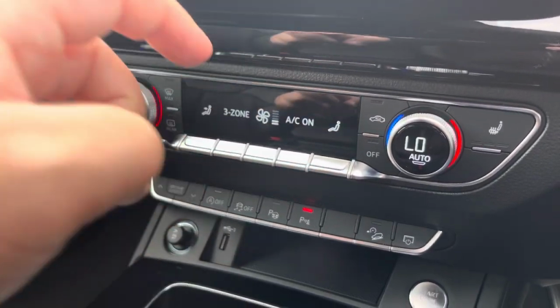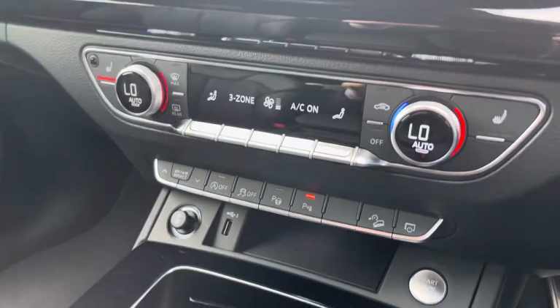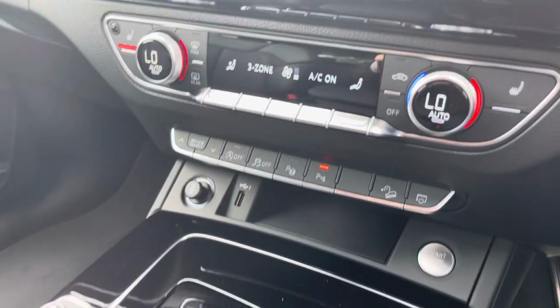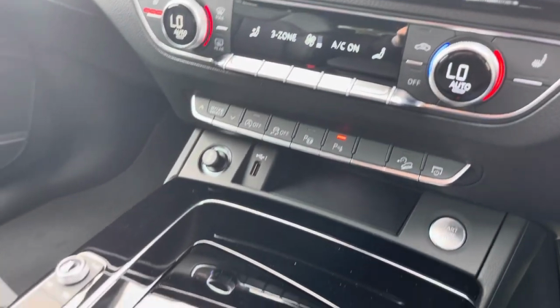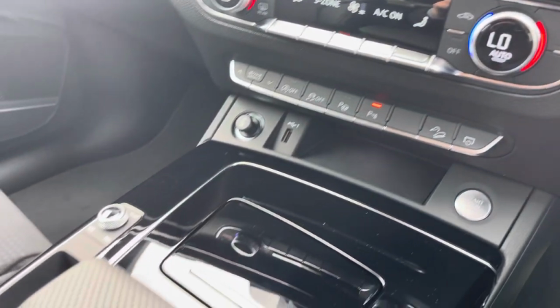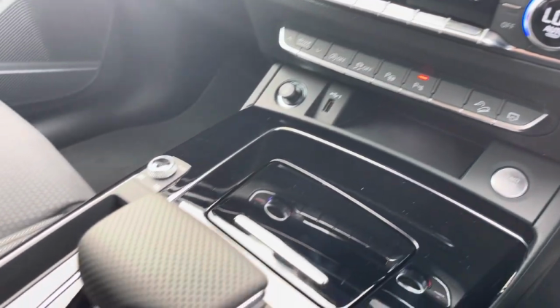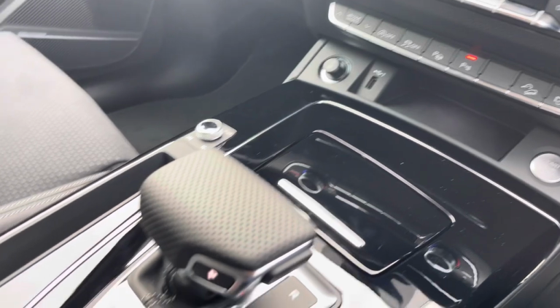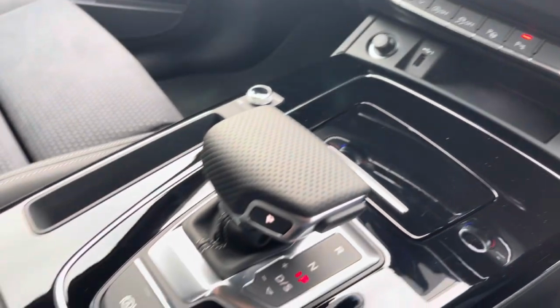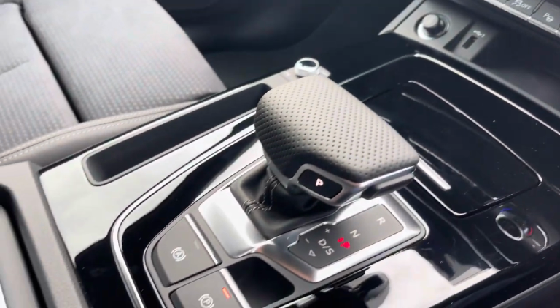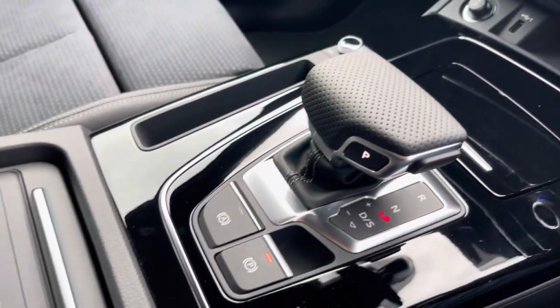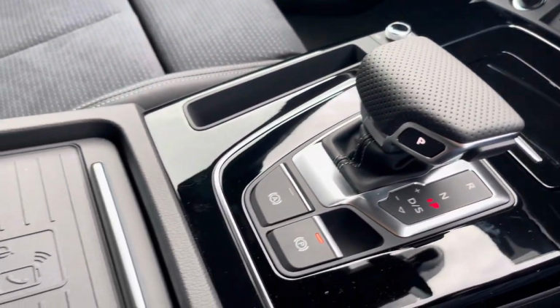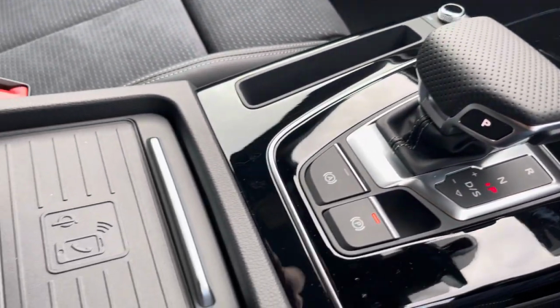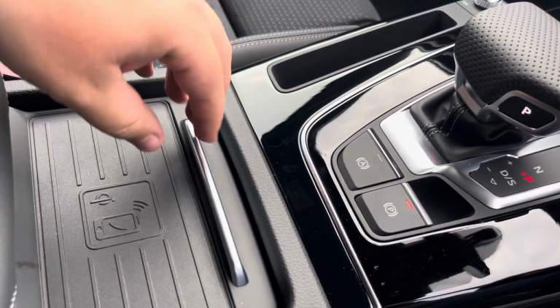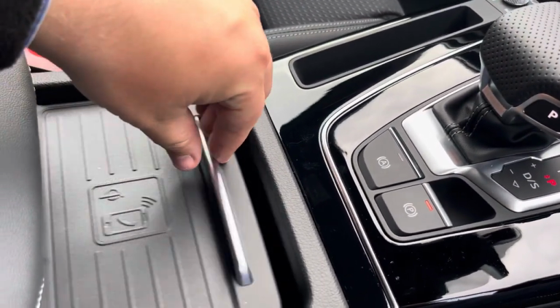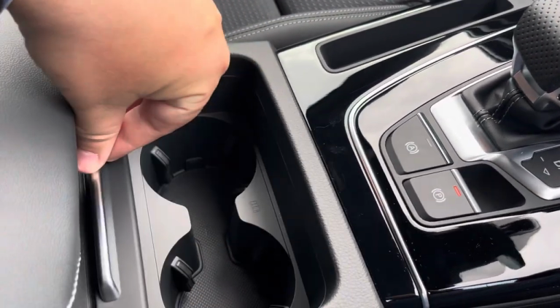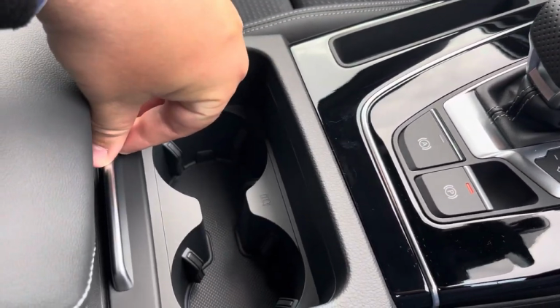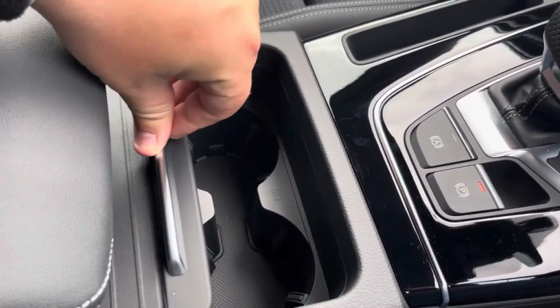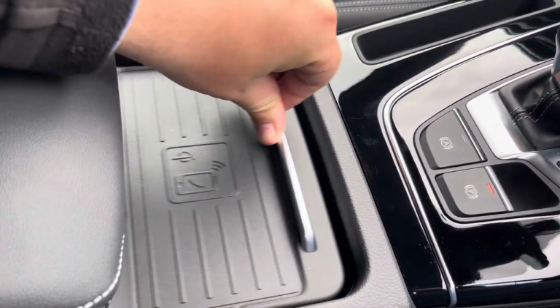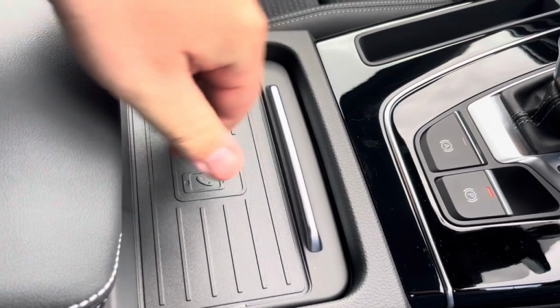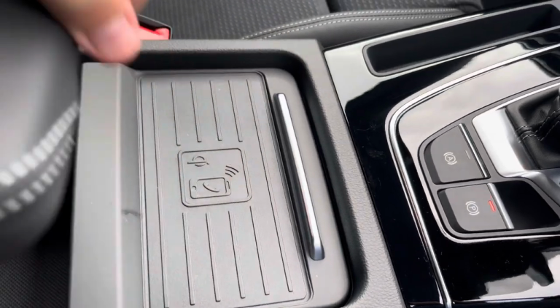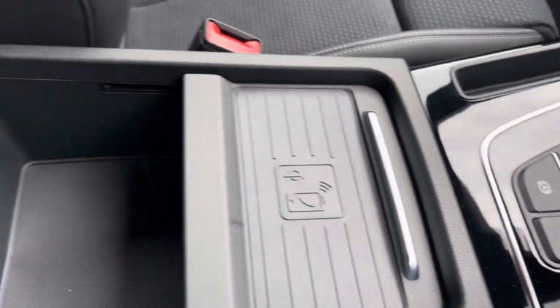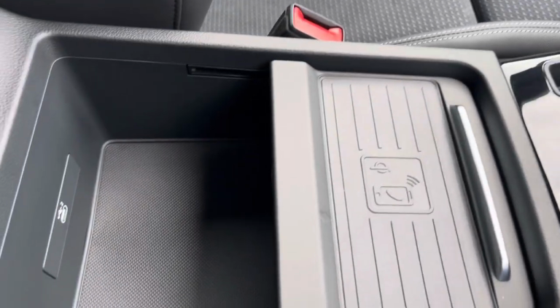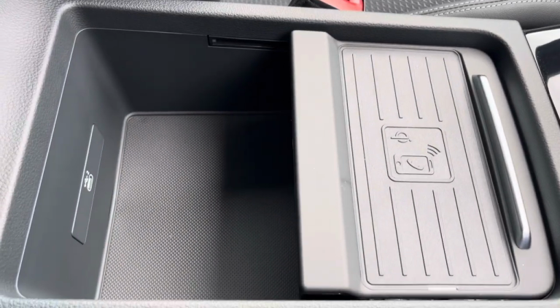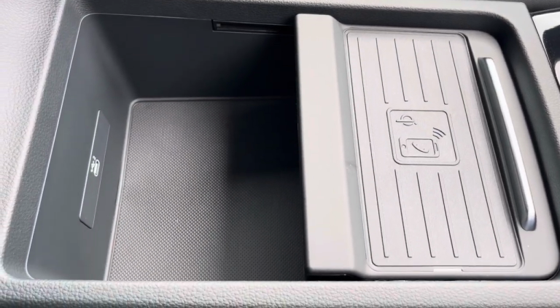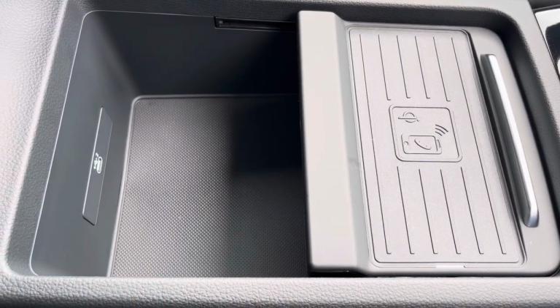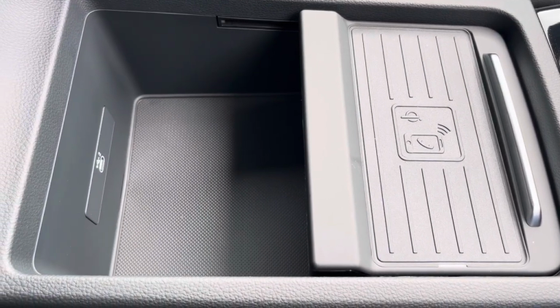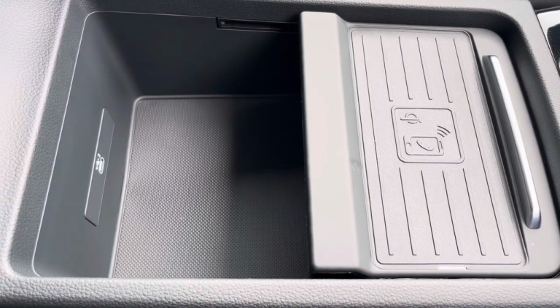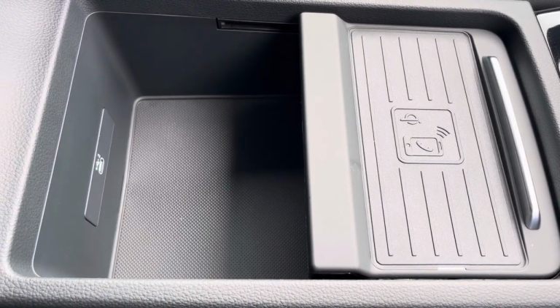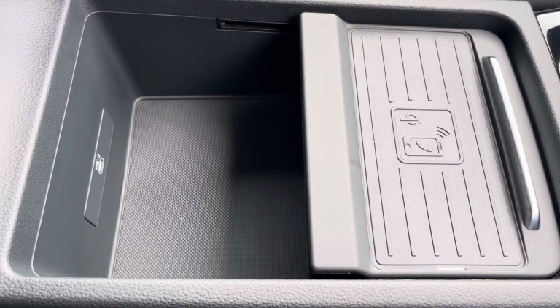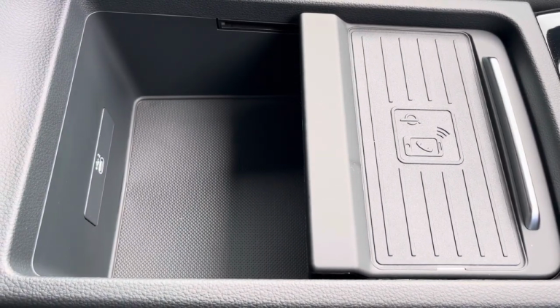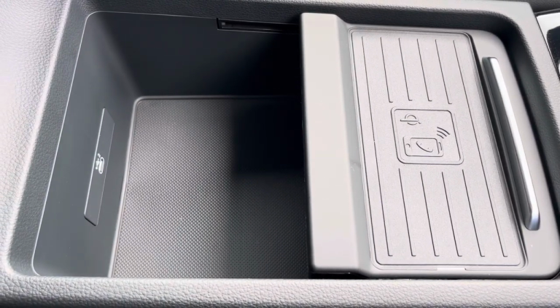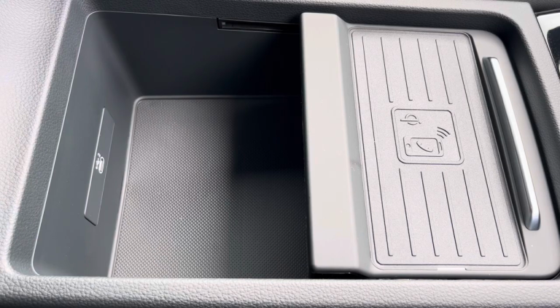As we move downwards we have your stop-start vehicle system, your automatic gearbox with a parking brake, your wireless phone charger with two cup holders, and finally an armrest with a load of storage and a USB port — in case you need to charge your phone, store your wallet, or anything else on any journey.